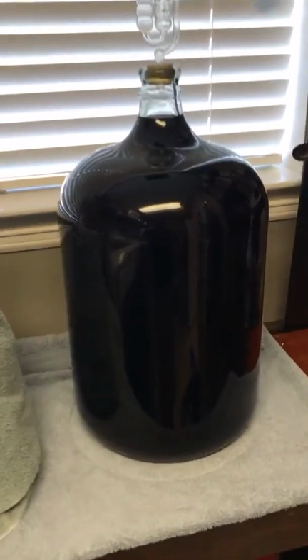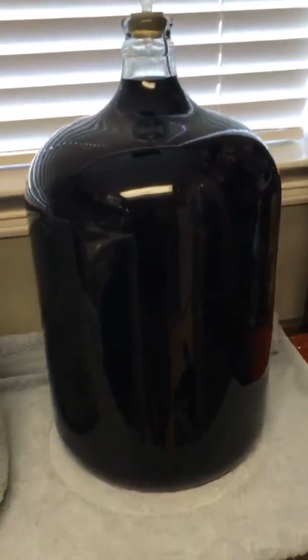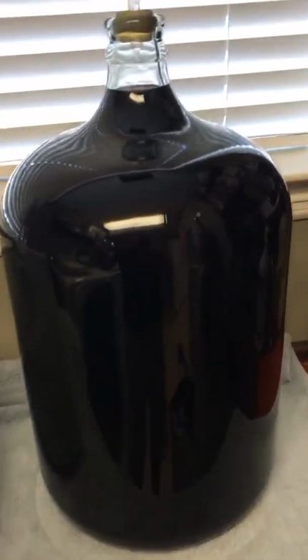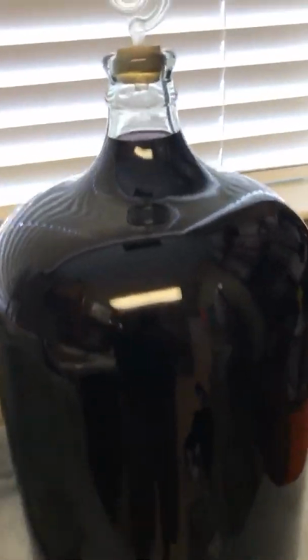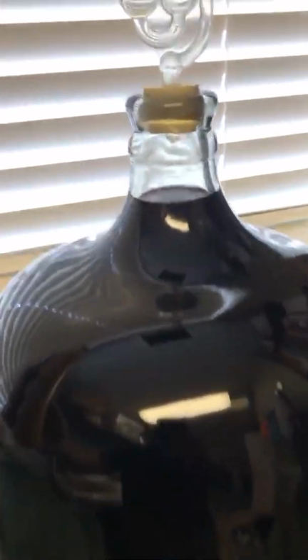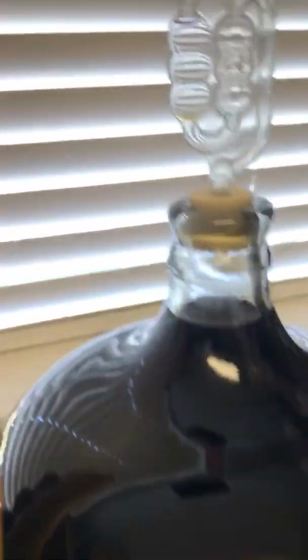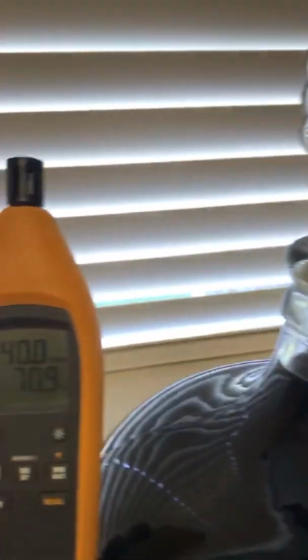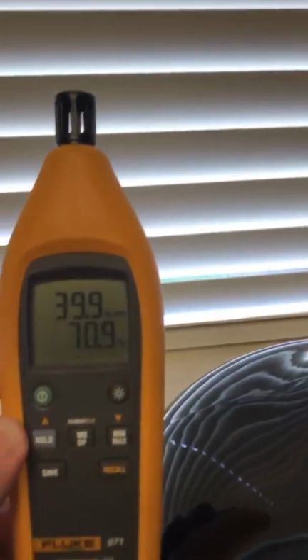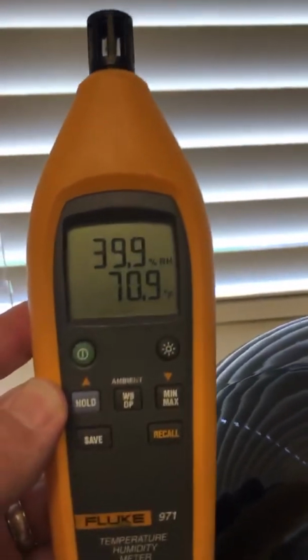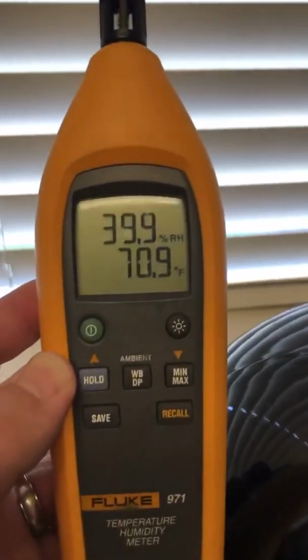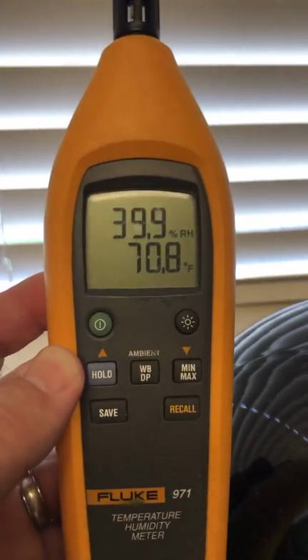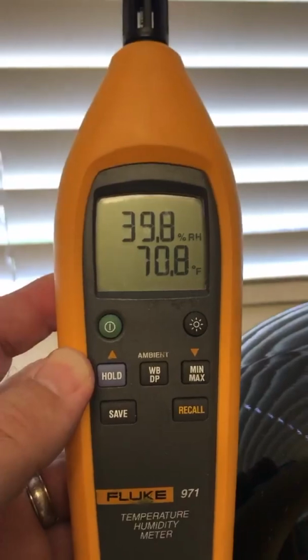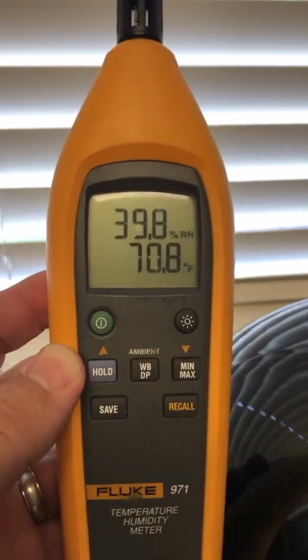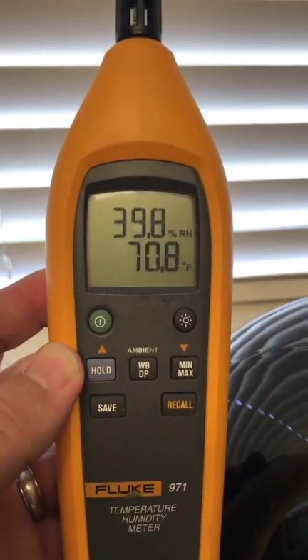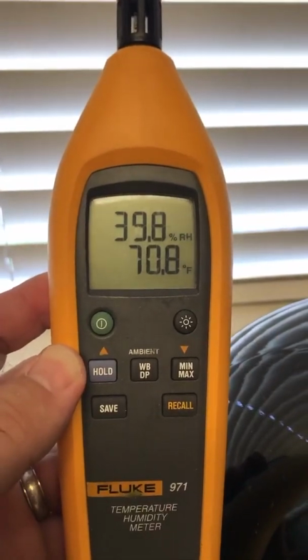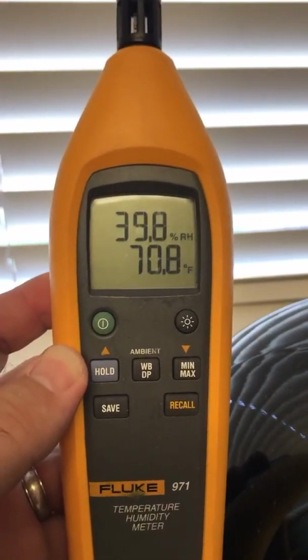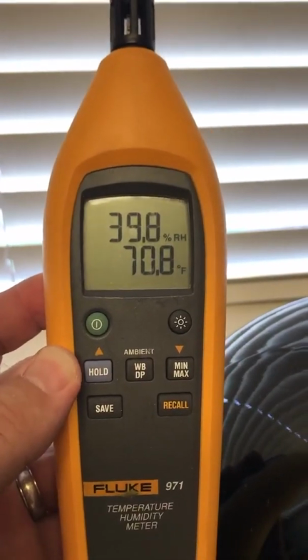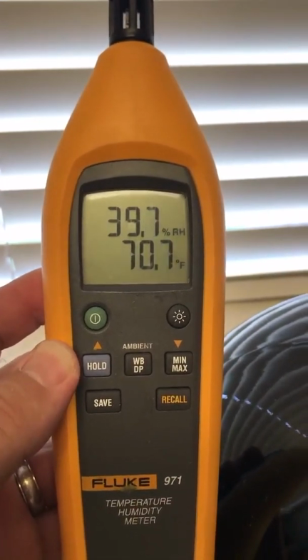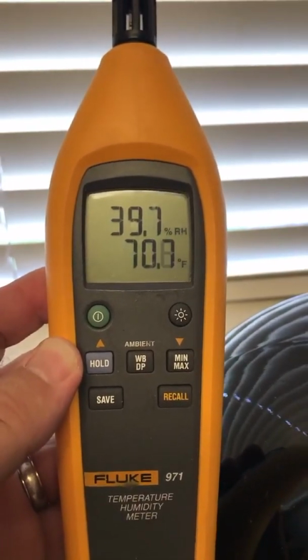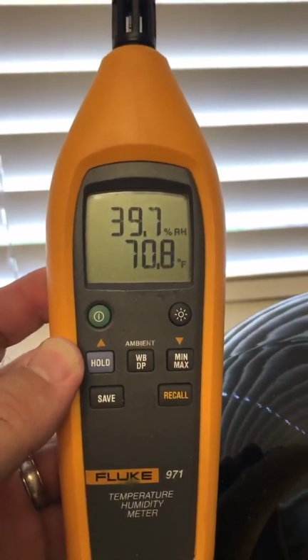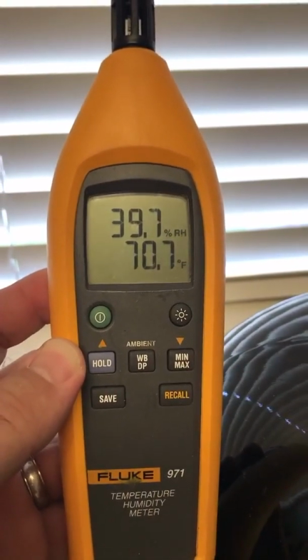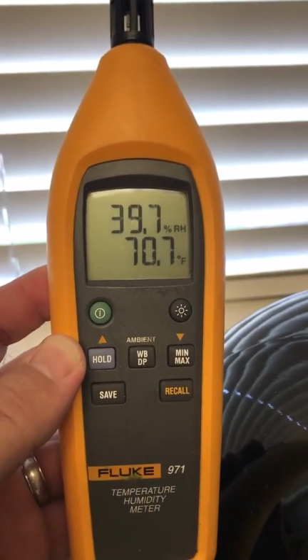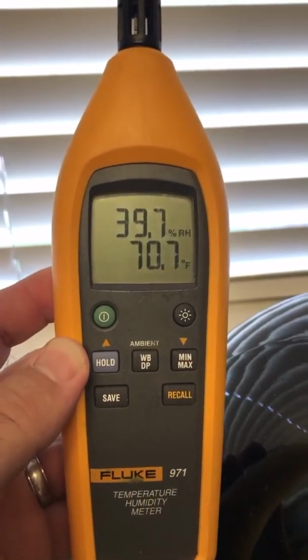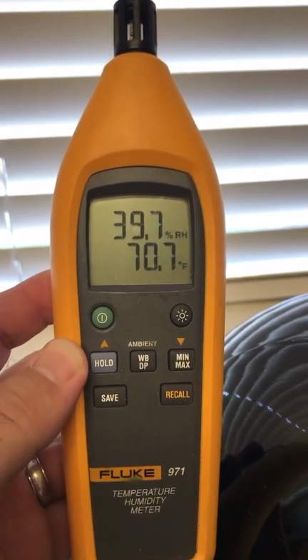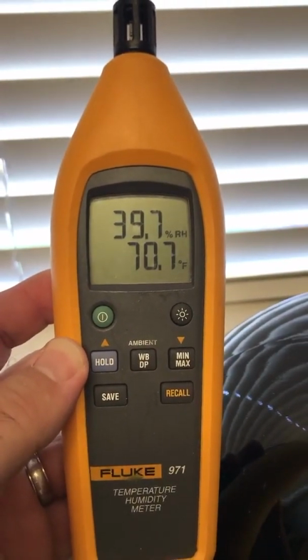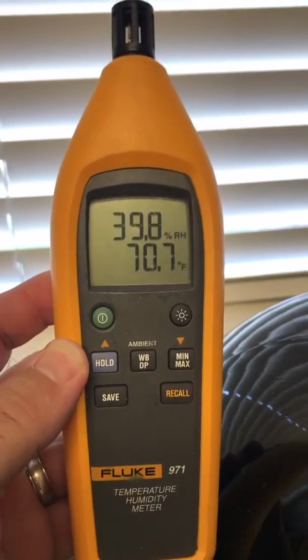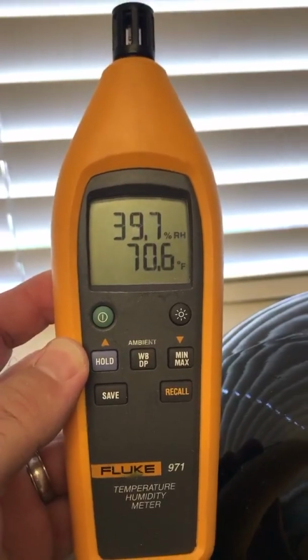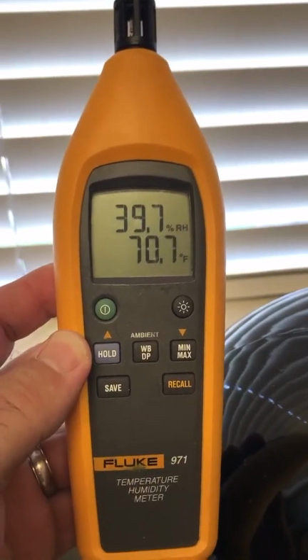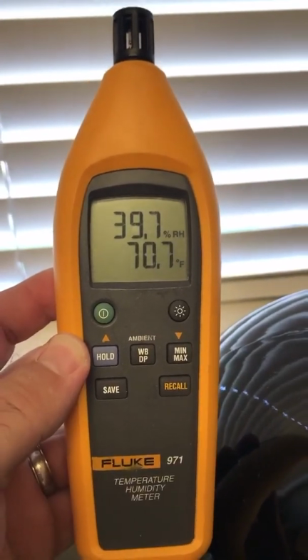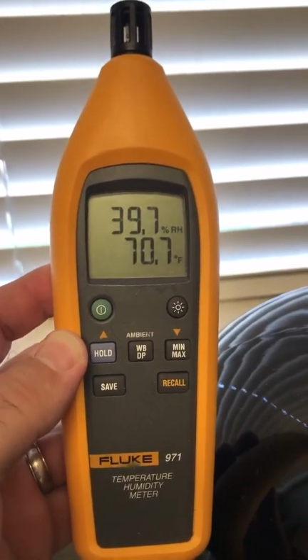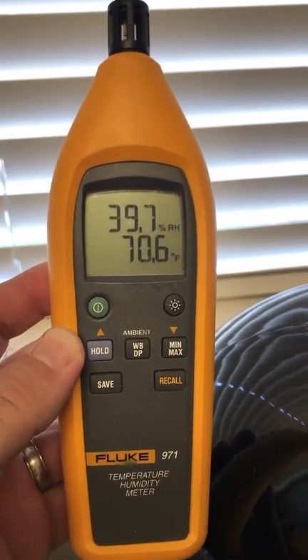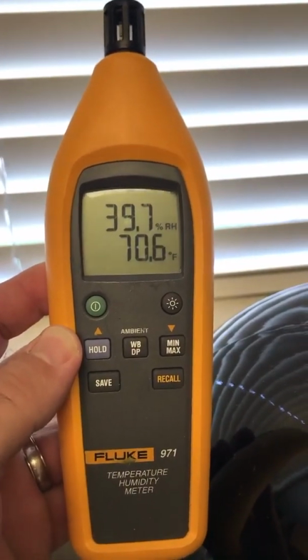I'm very quickly and easily able to turn on the 971 and see that we have 70.8 degrees — or about 71 degrees — and 40% relative humidity in this room.